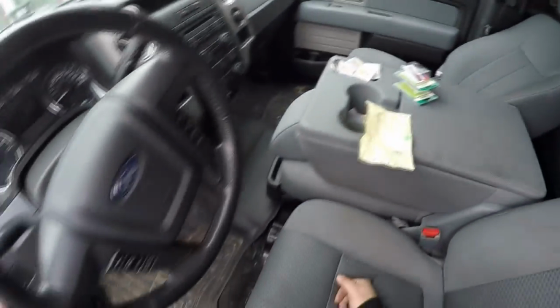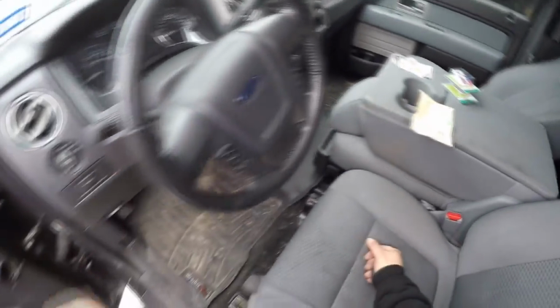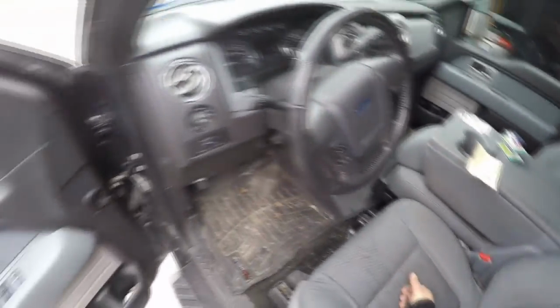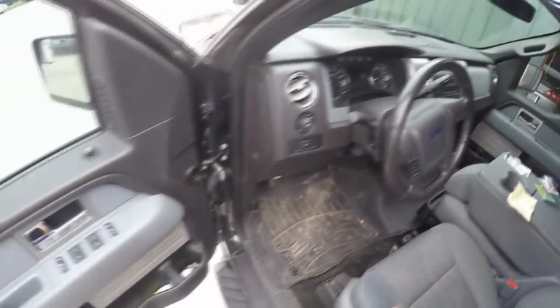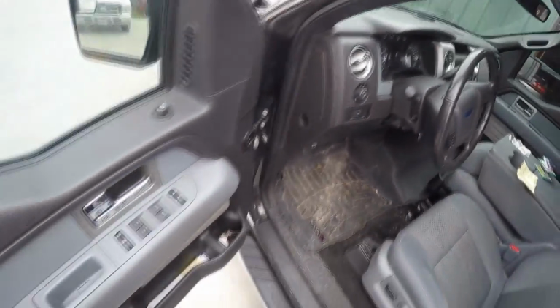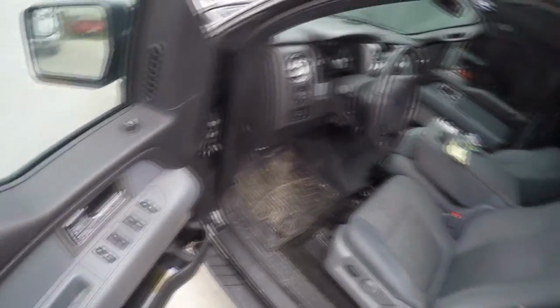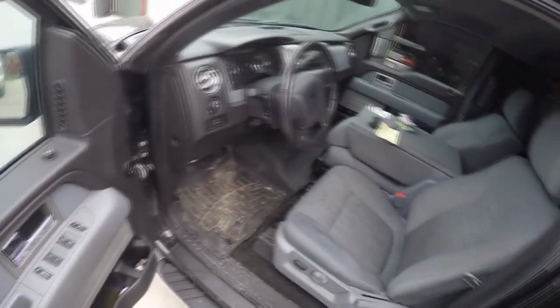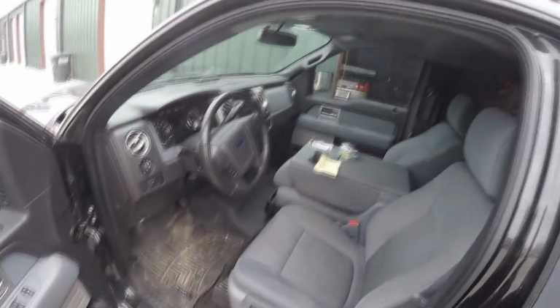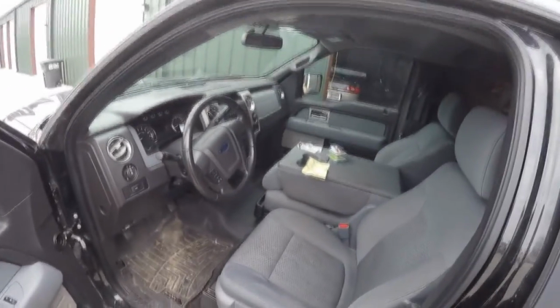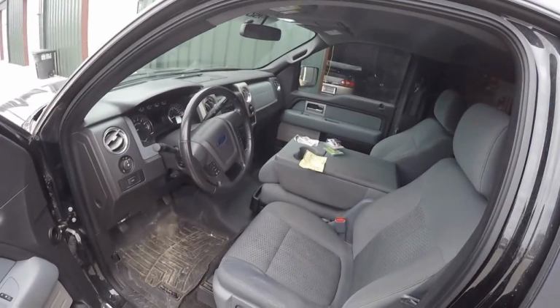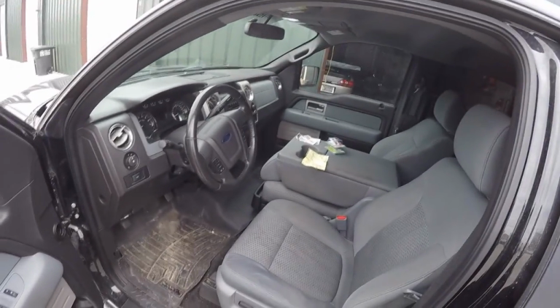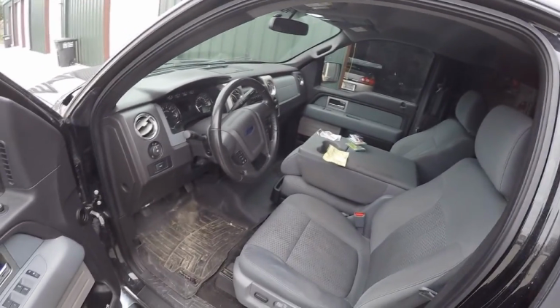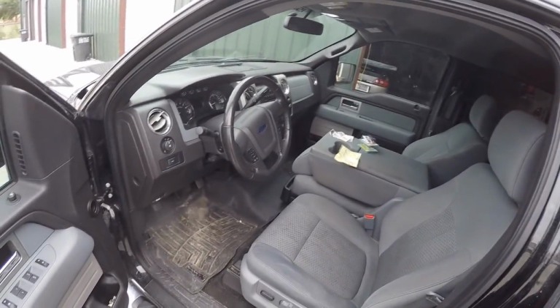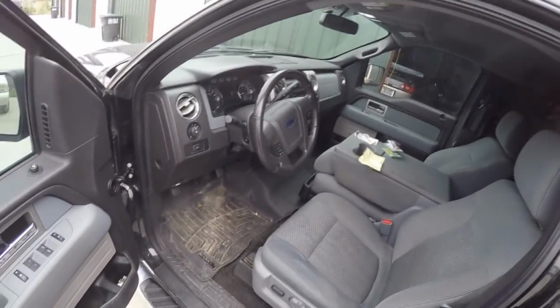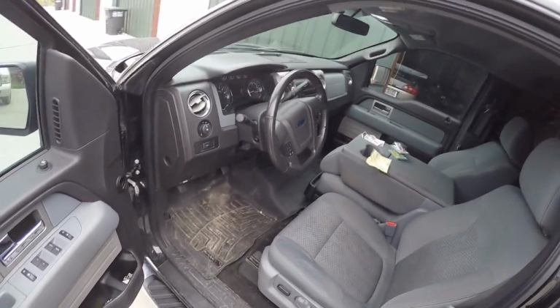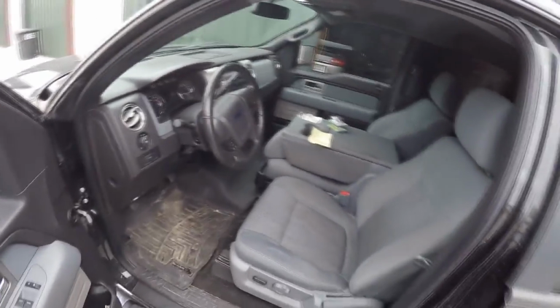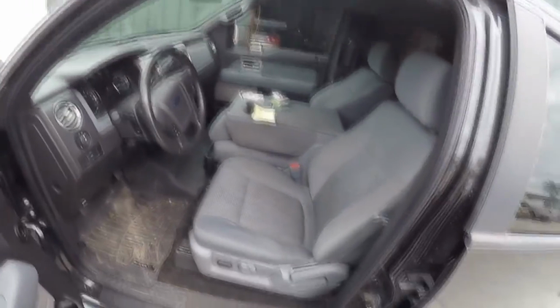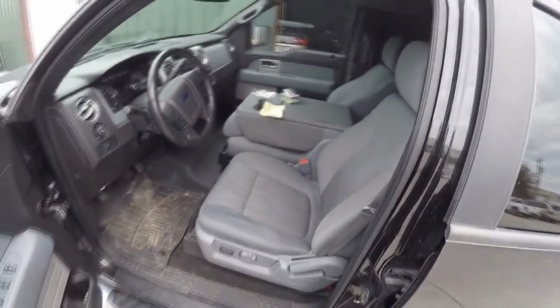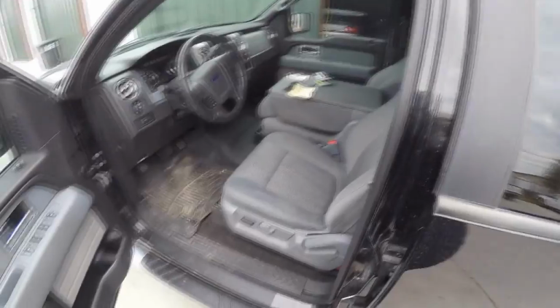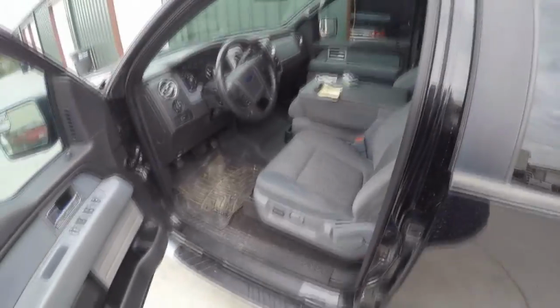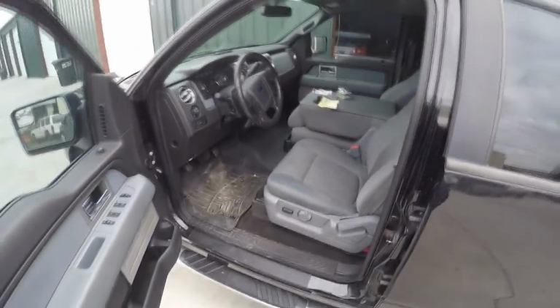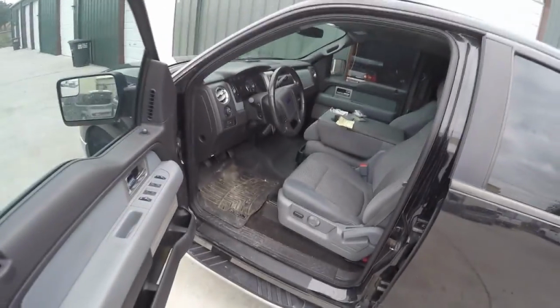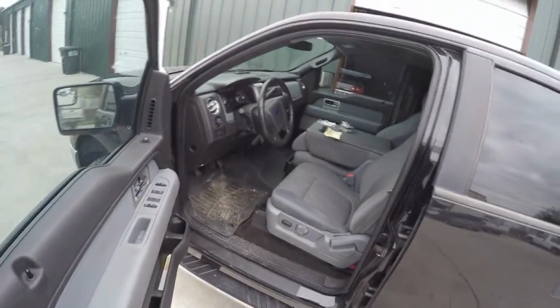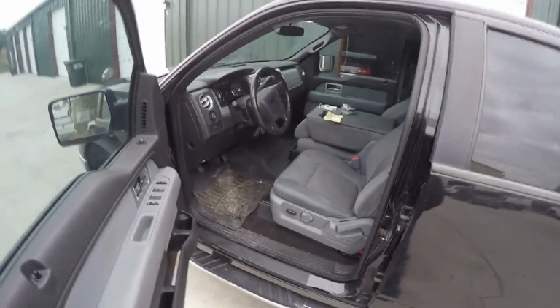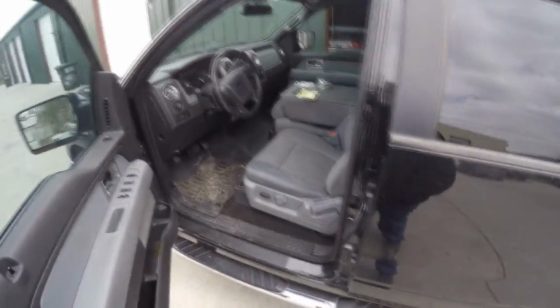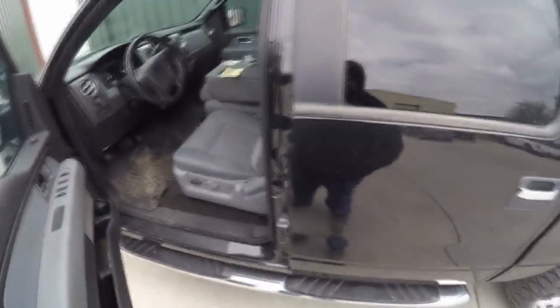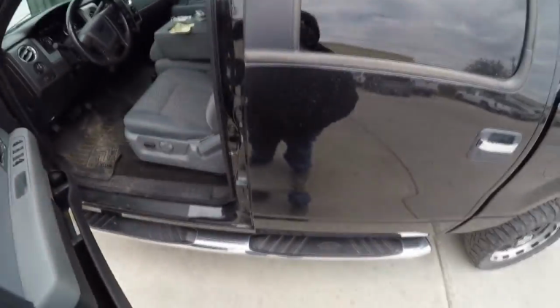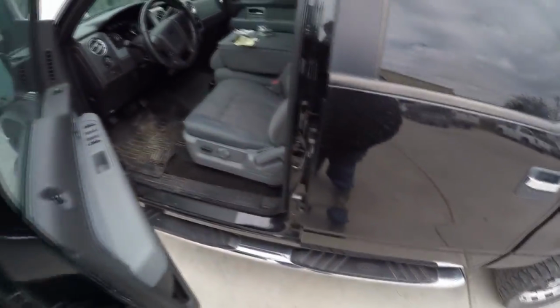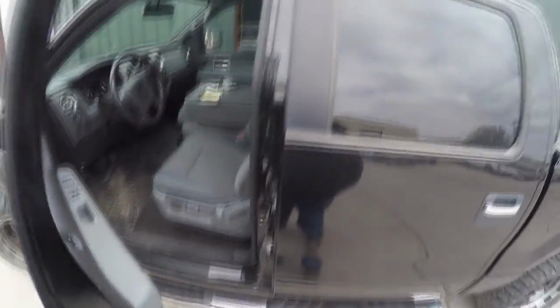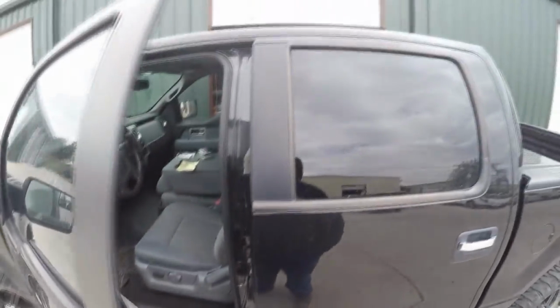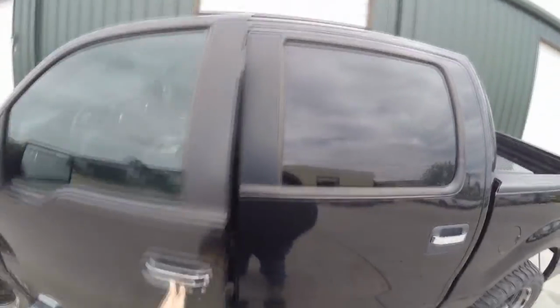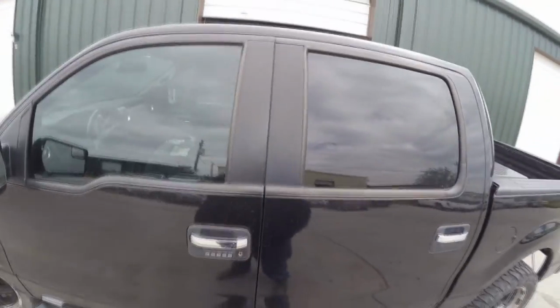Not a single warranty issue, and my warranty runs out in about 3,768 miles. So yeah, that's my truck.